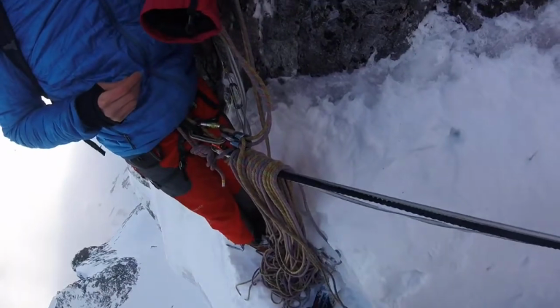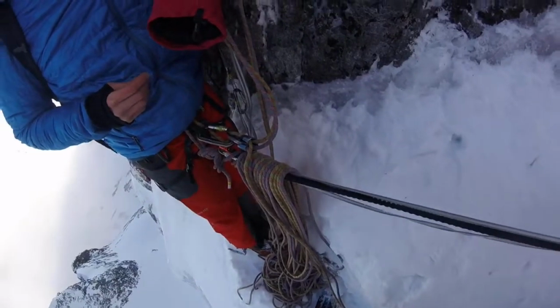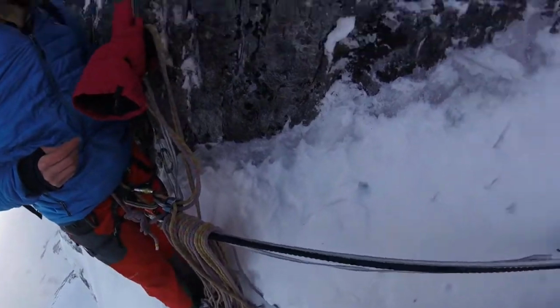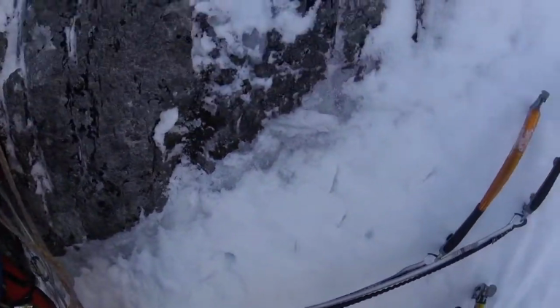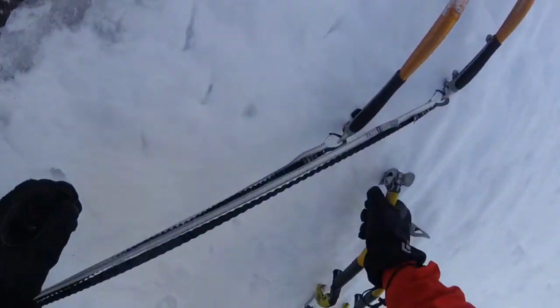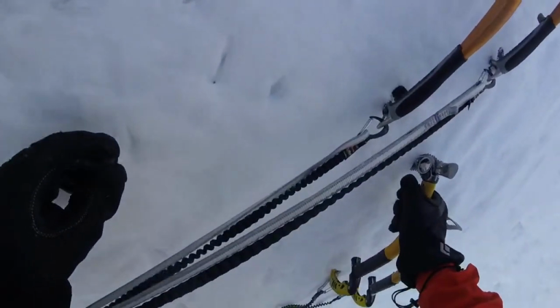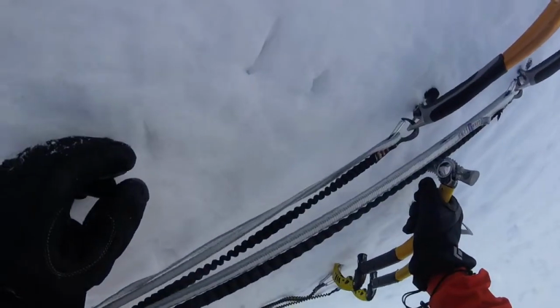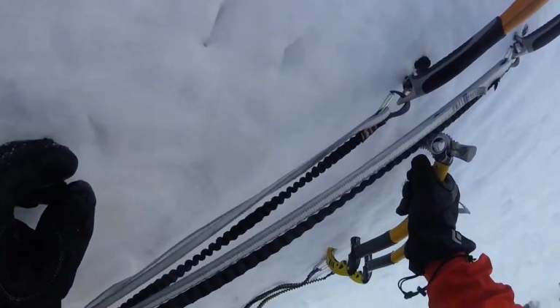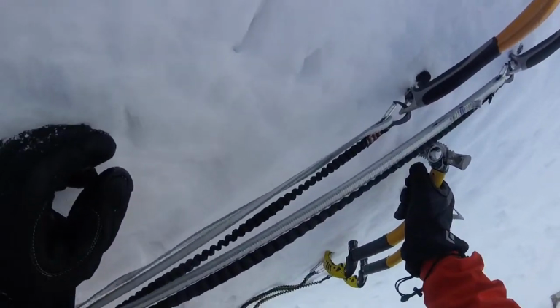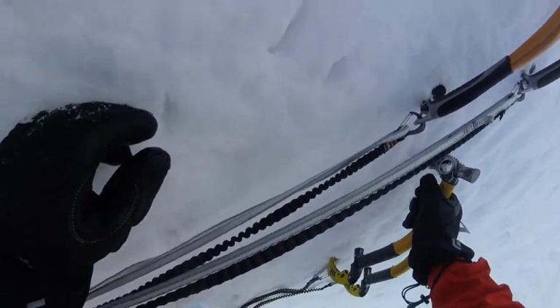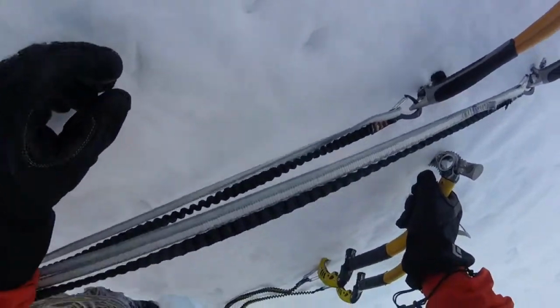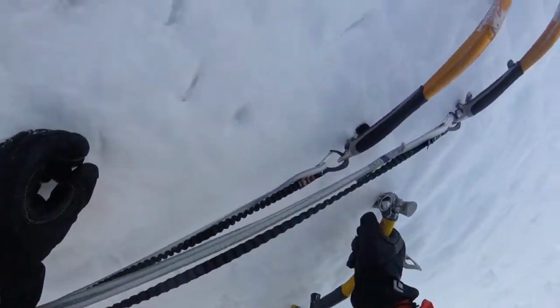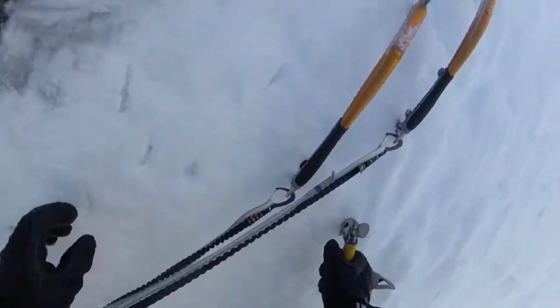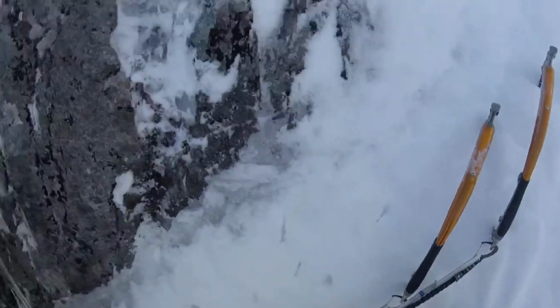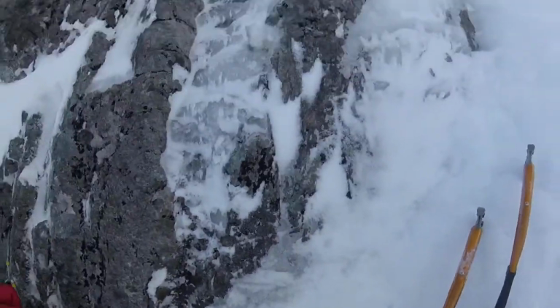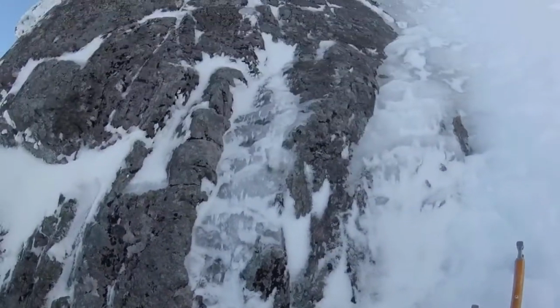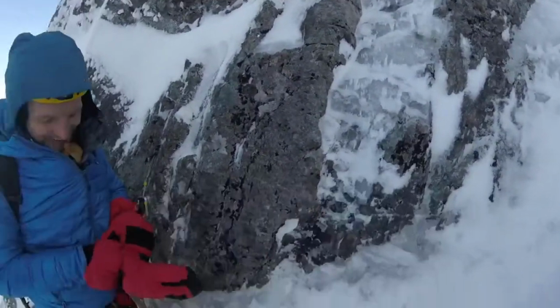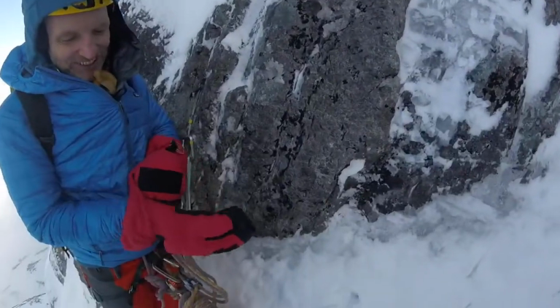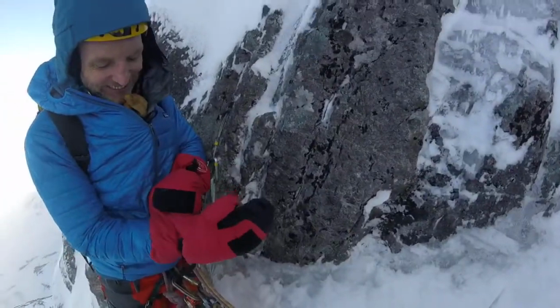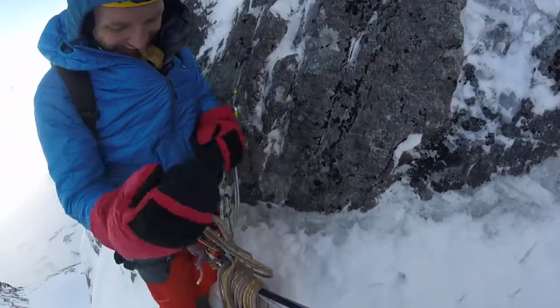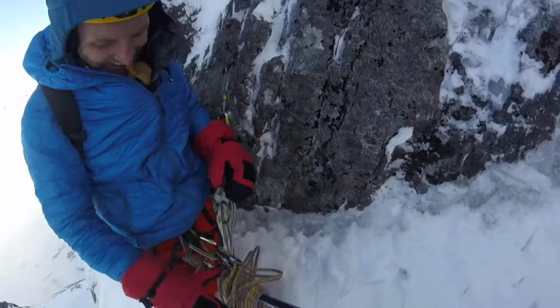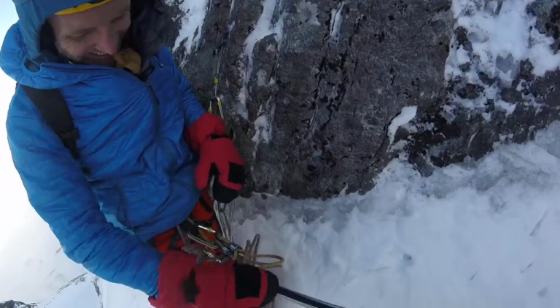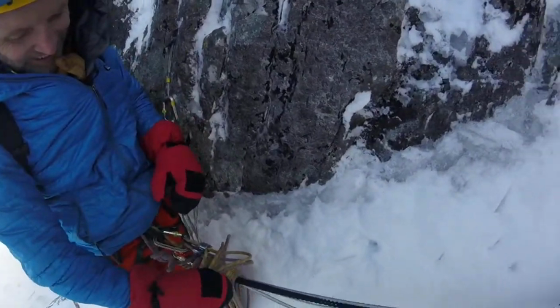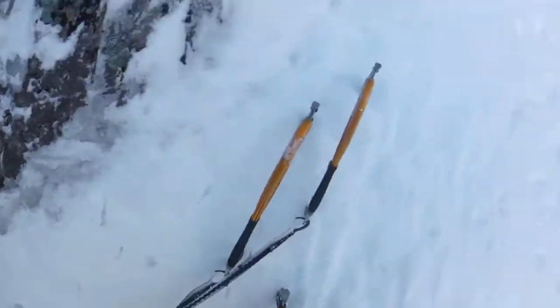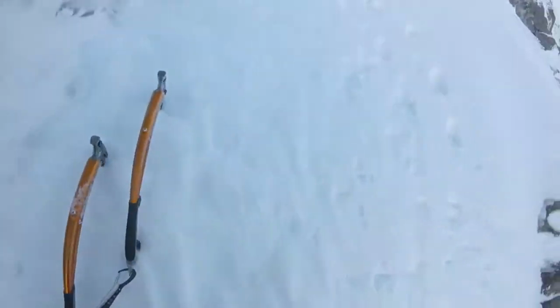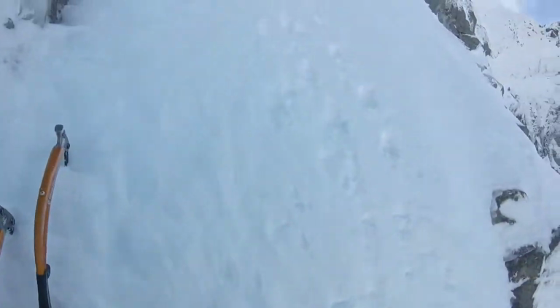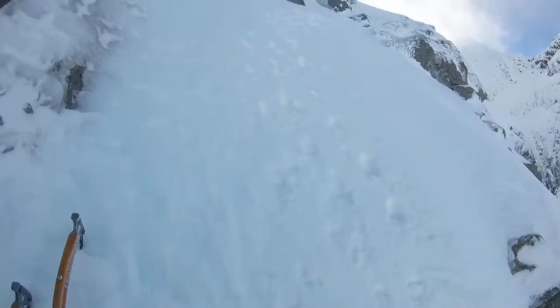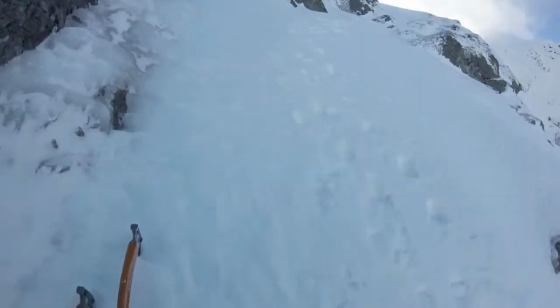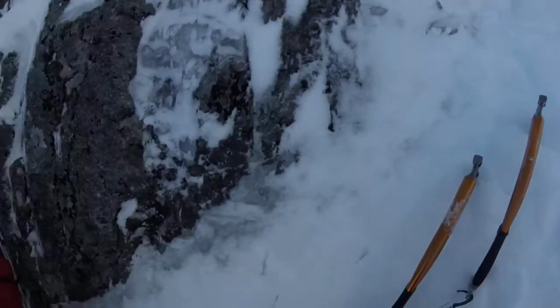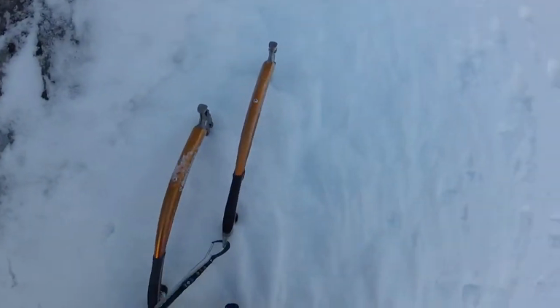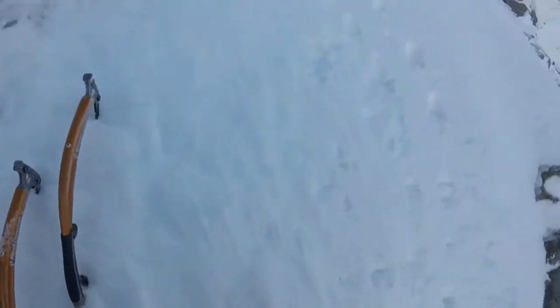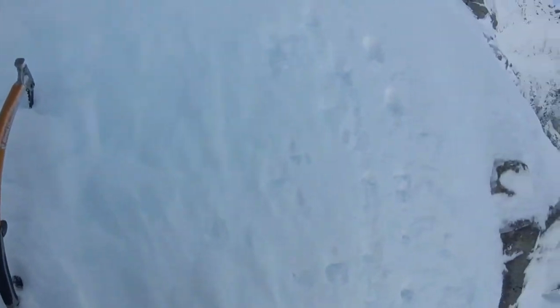It appears he's now going to send it. With rock gear — state of the art kit, you know, 2018. Okay, climbing.